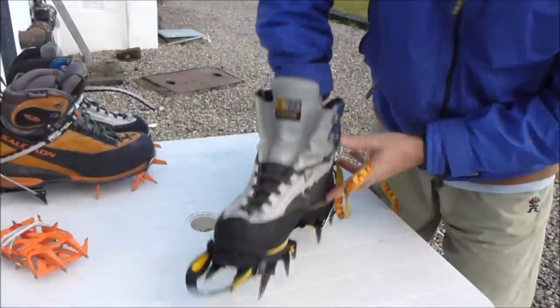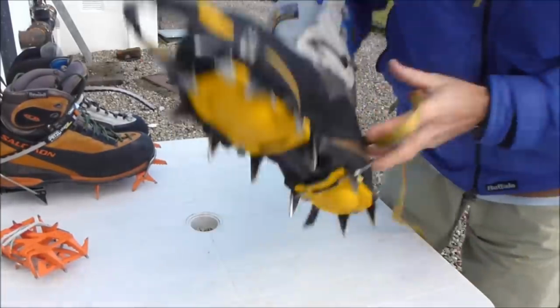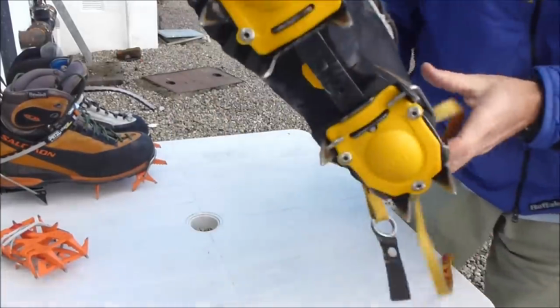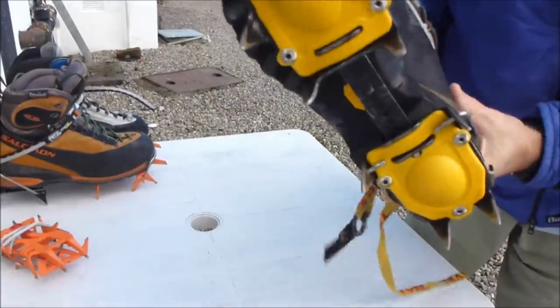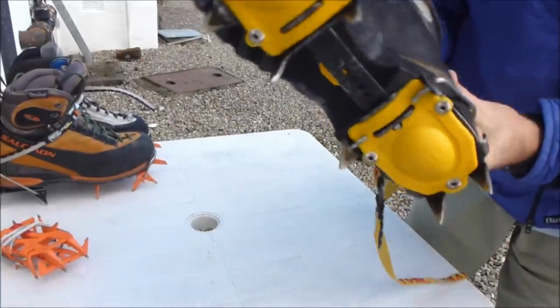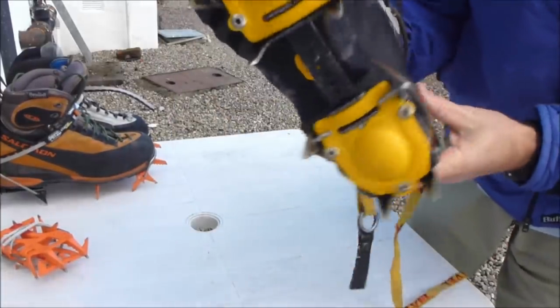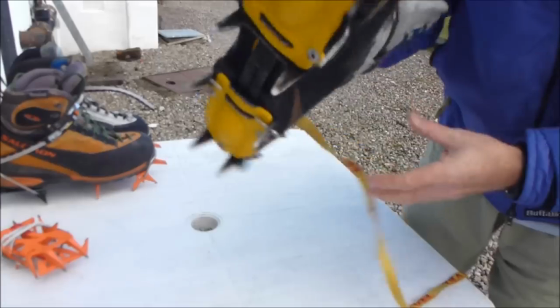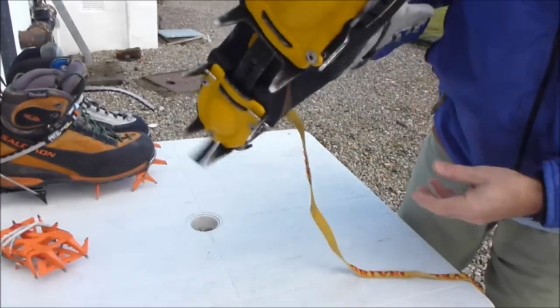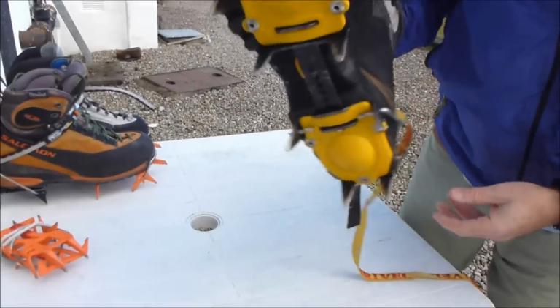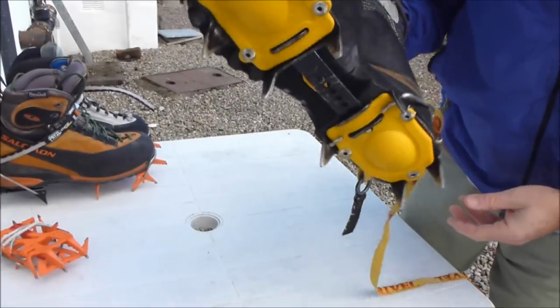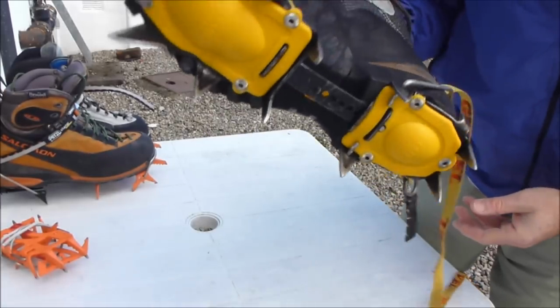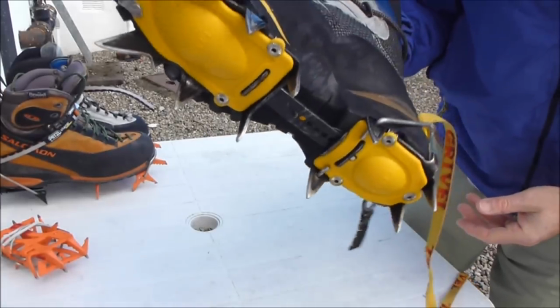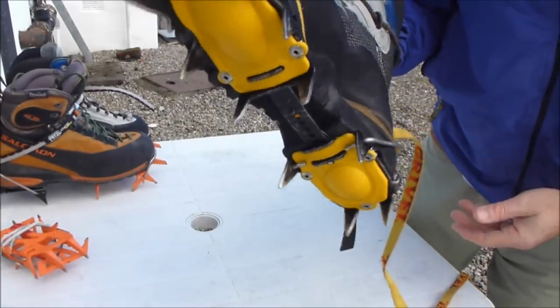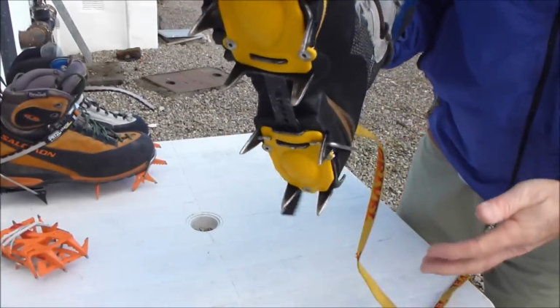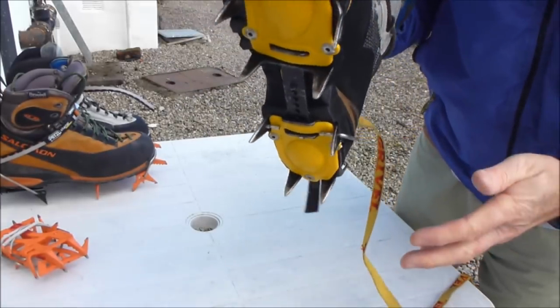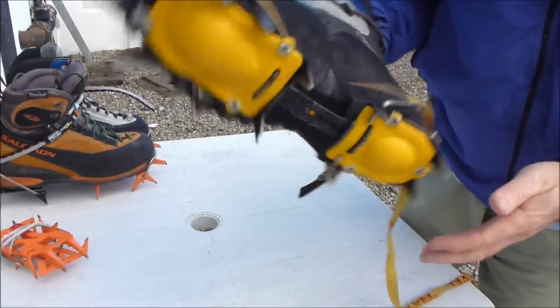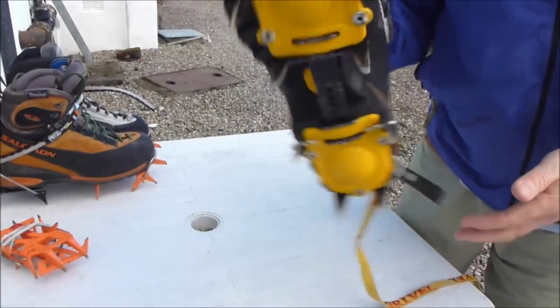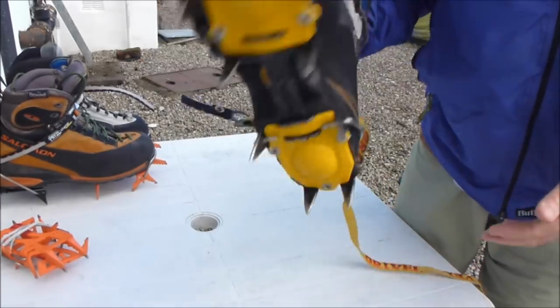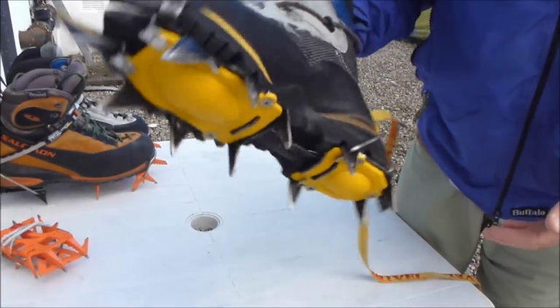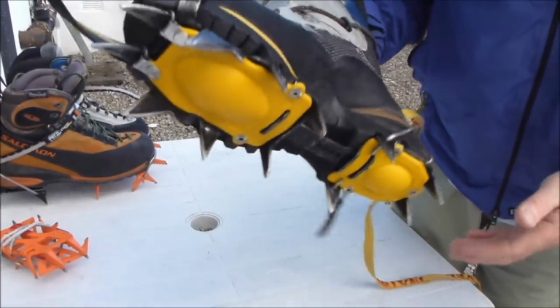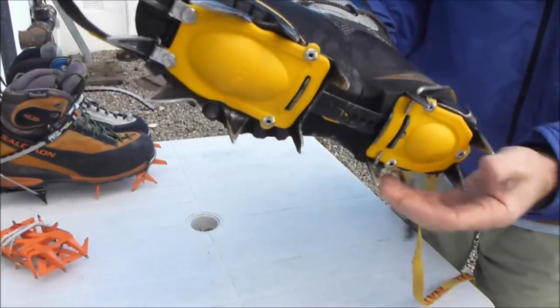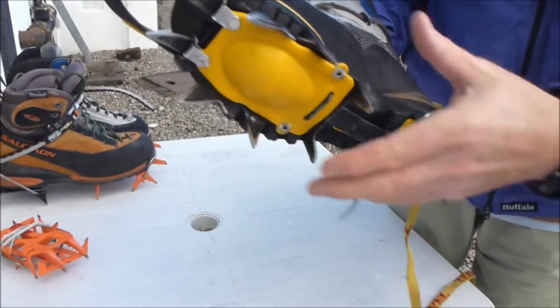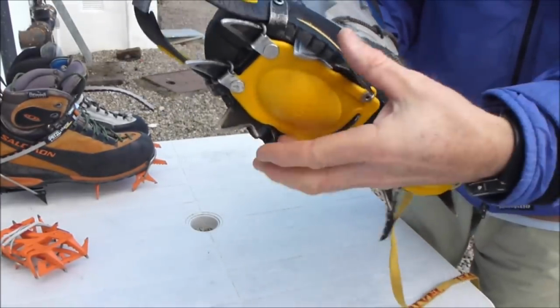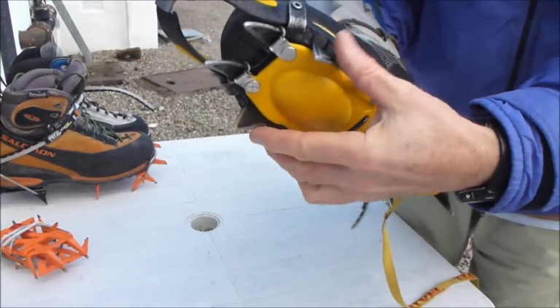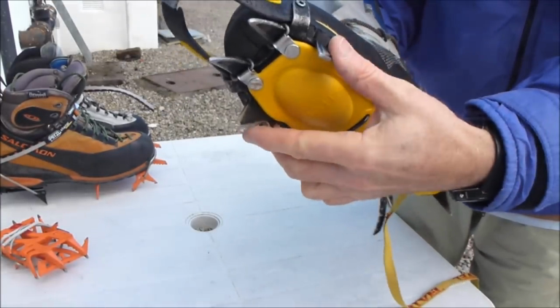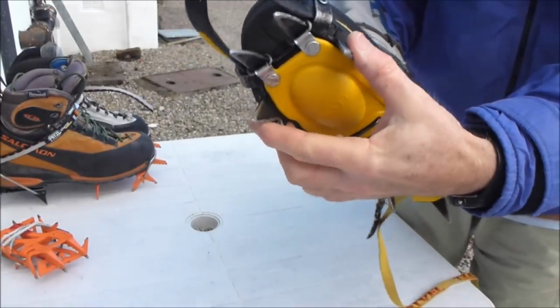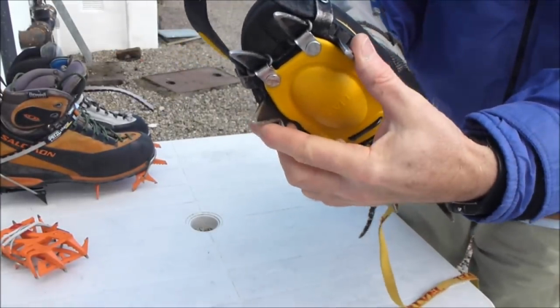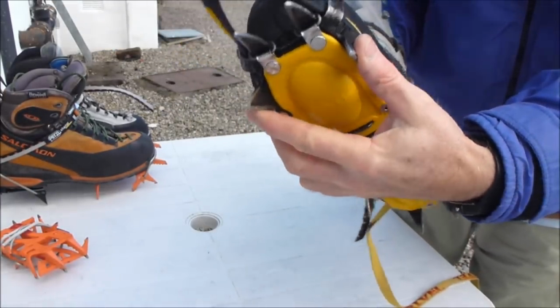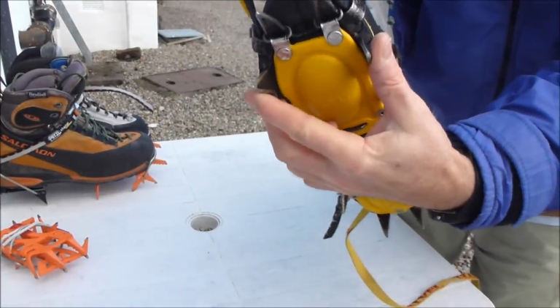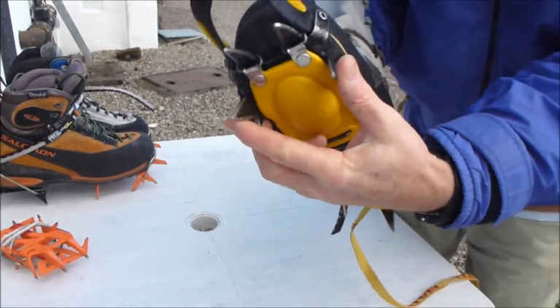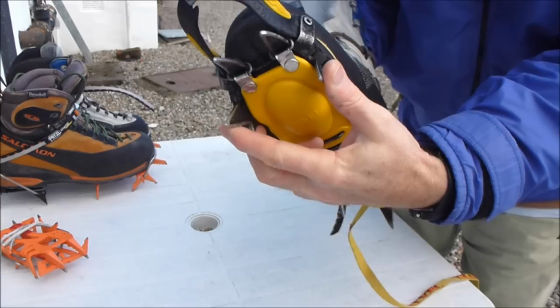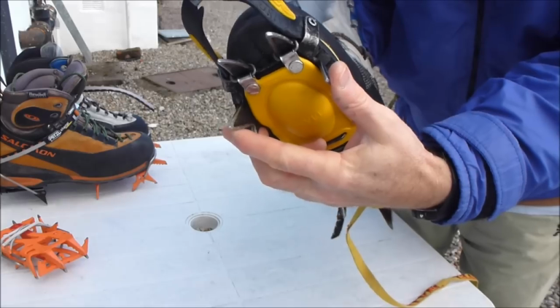If you've done this properly and the crampons are fitted properly, they shouldn't fall off — it should be pretty solid without even doing up the straps.